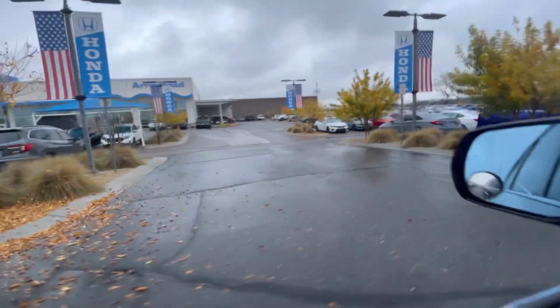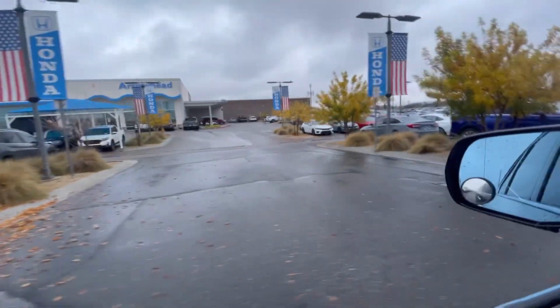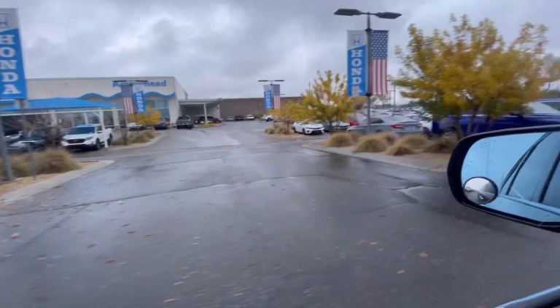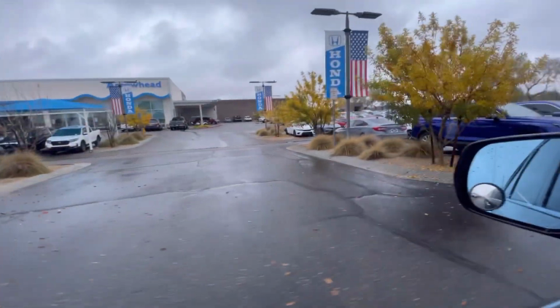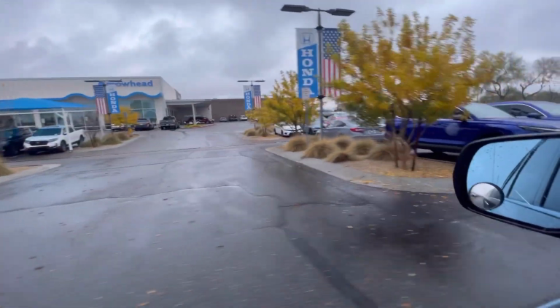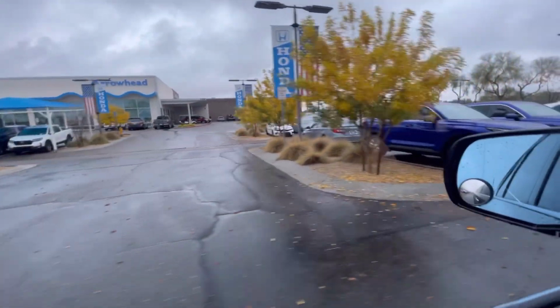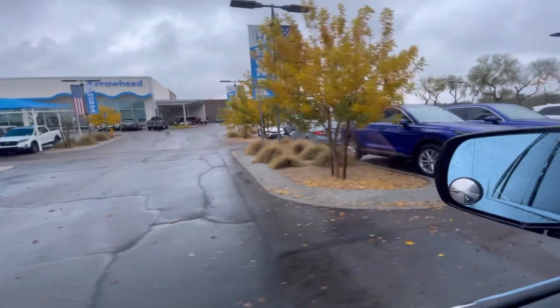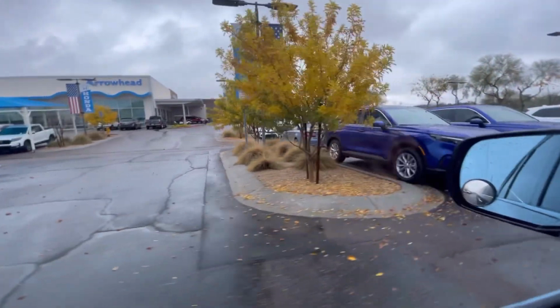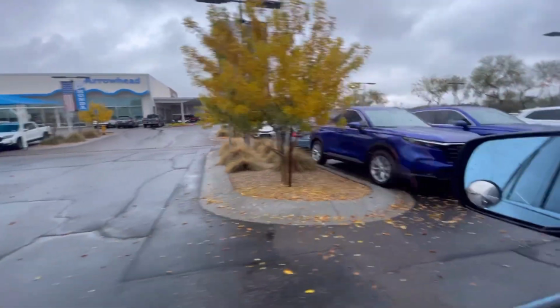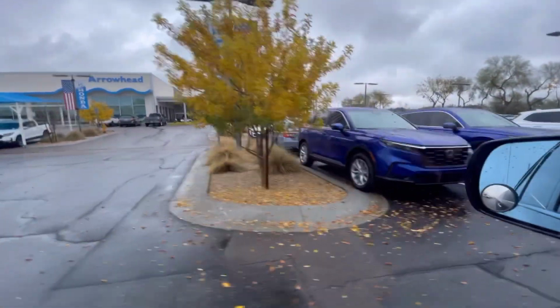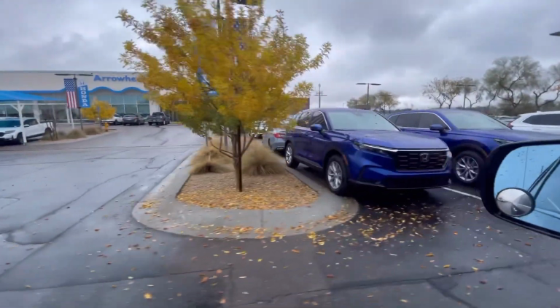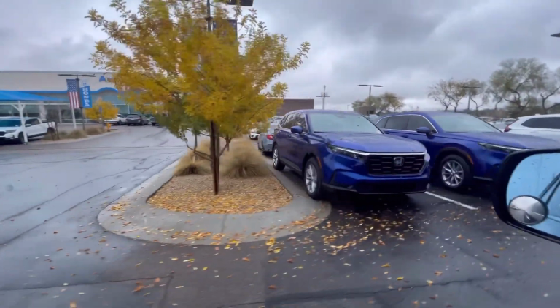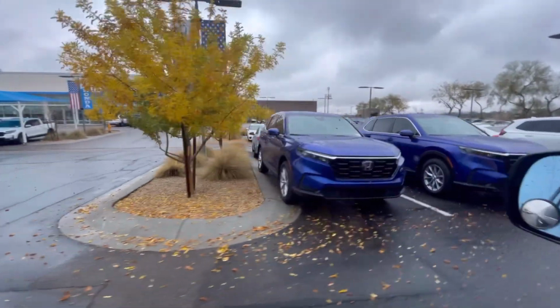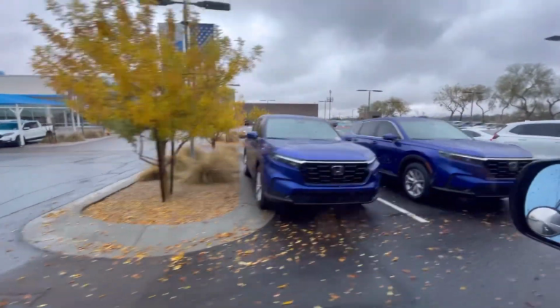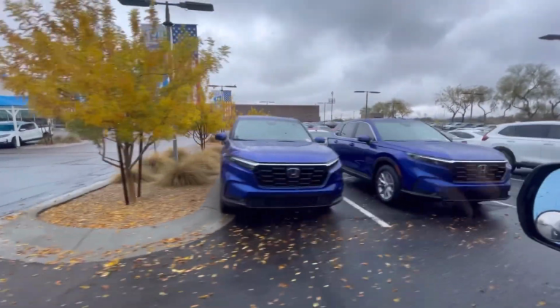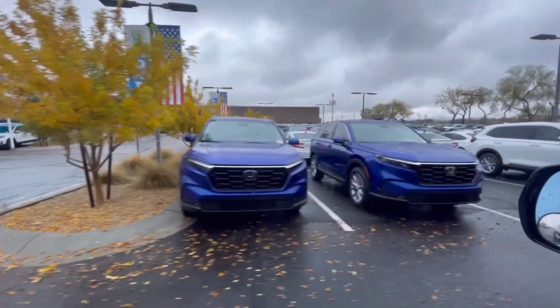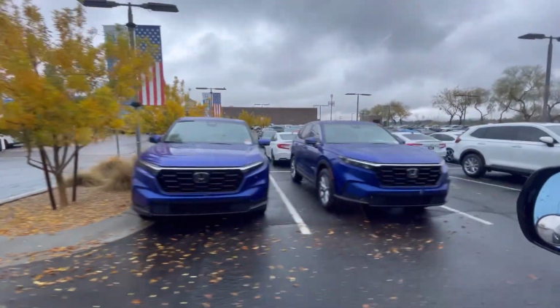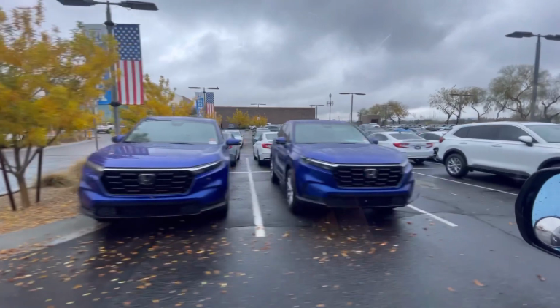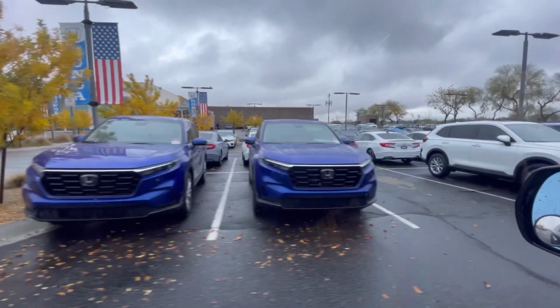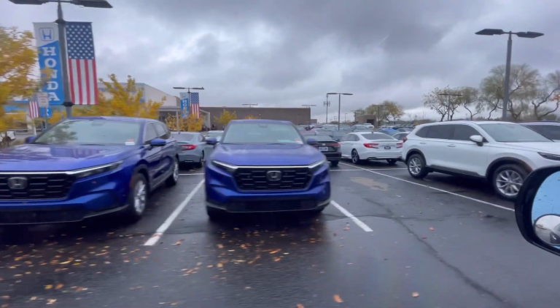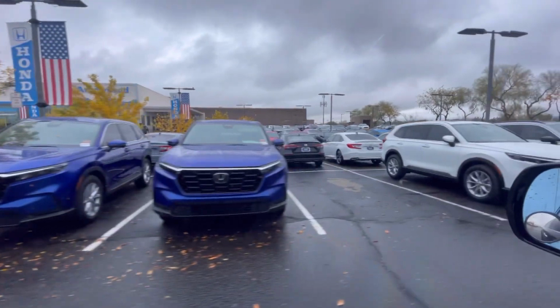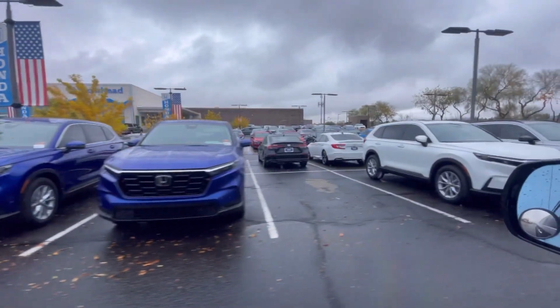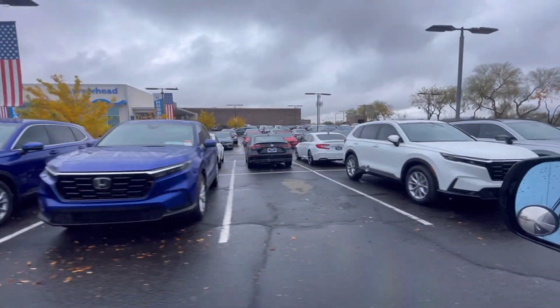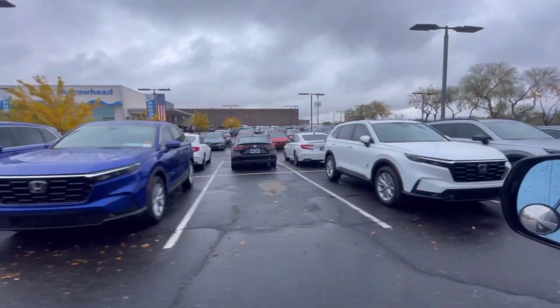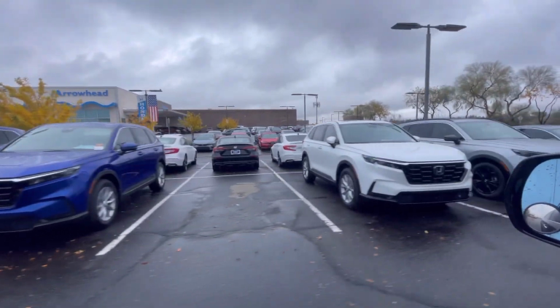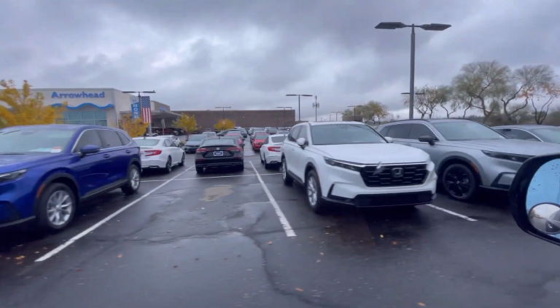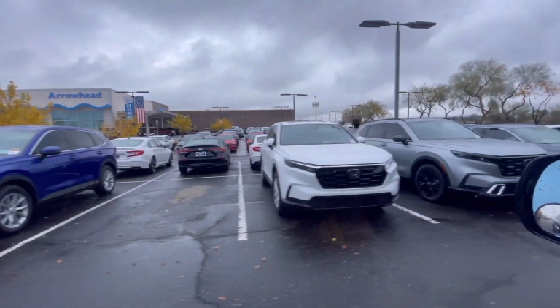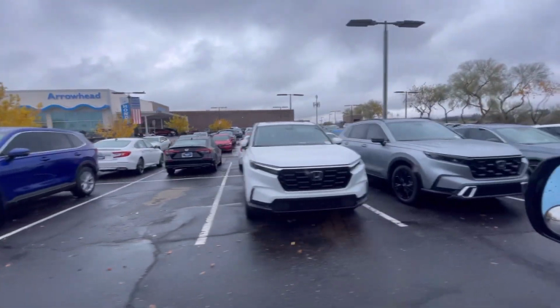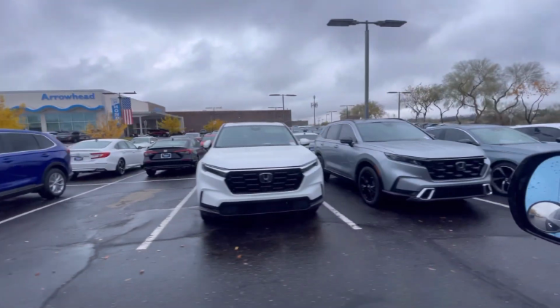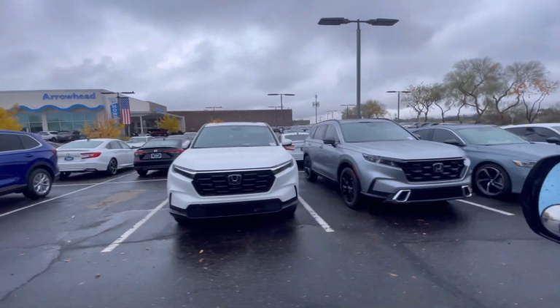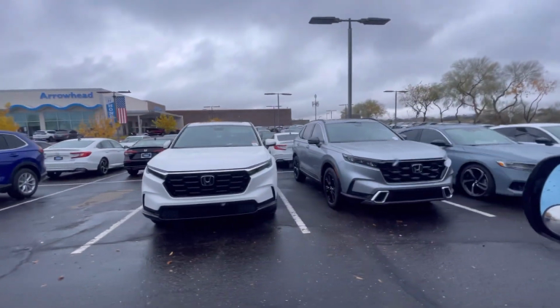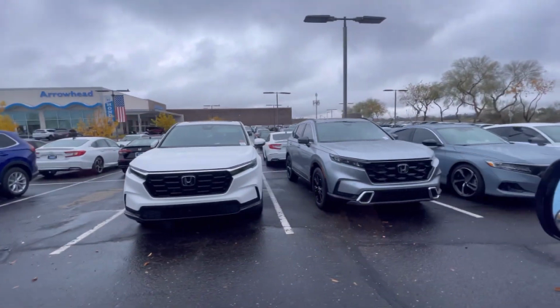This is the CR-V. Super nice. Looks more pretty than the pure body.